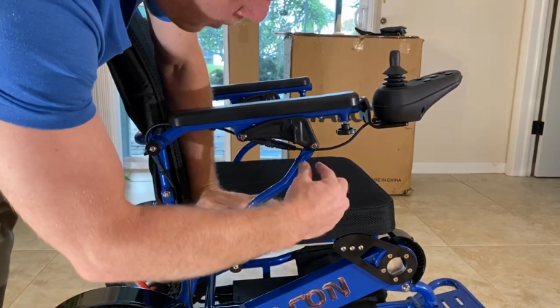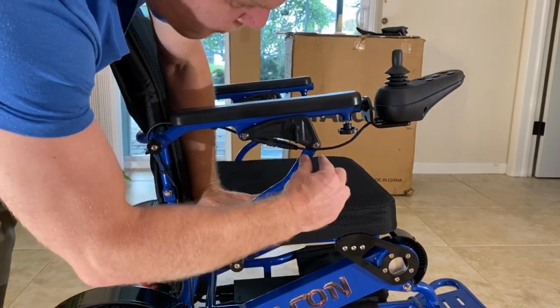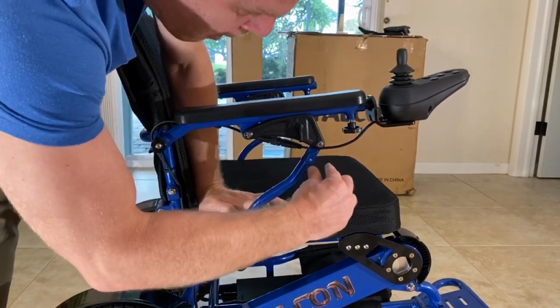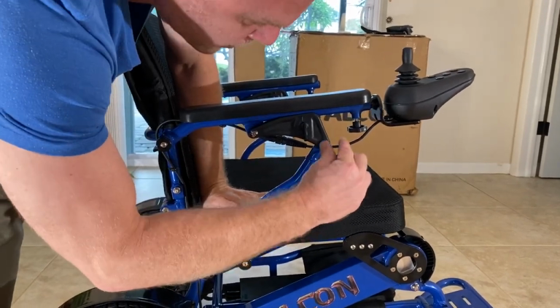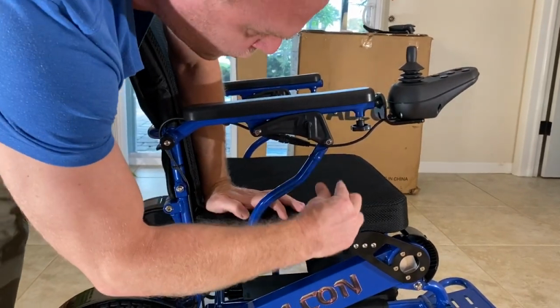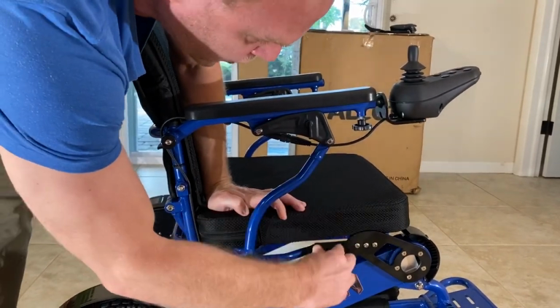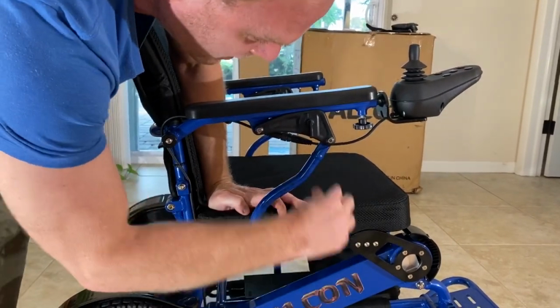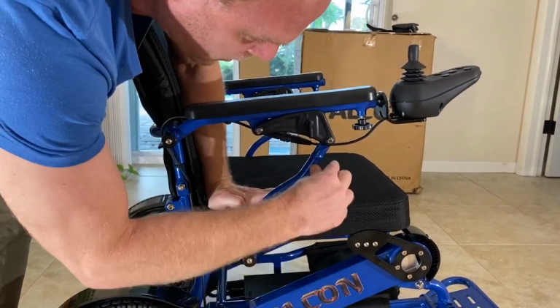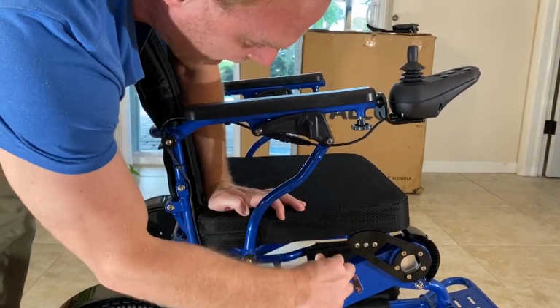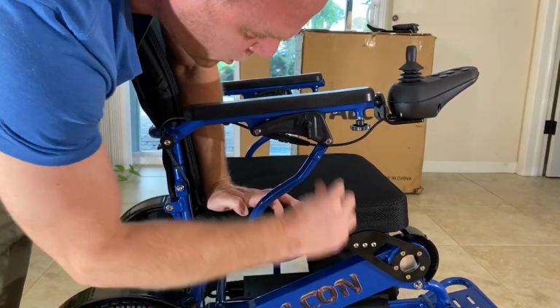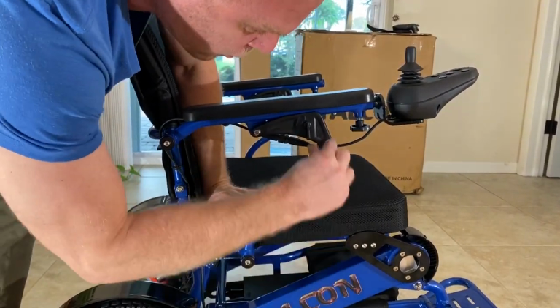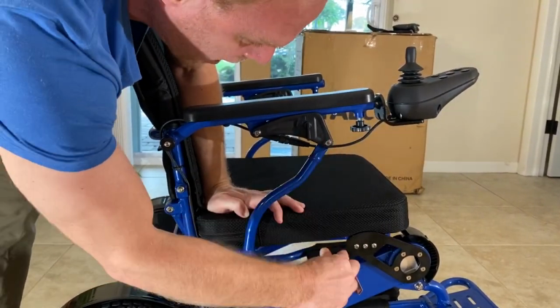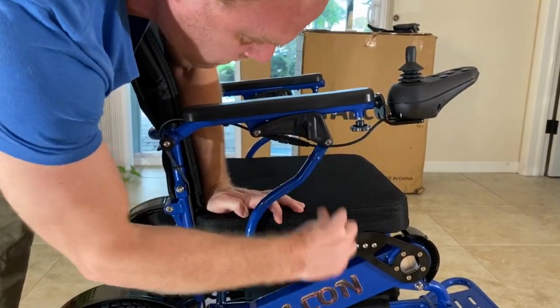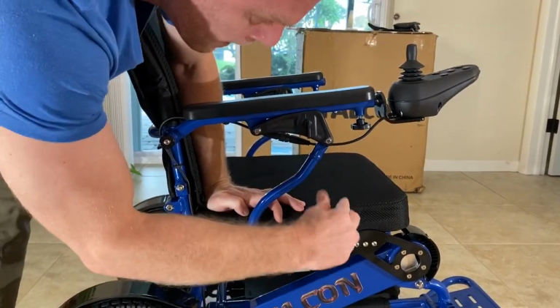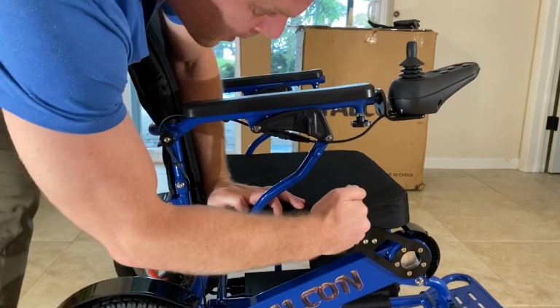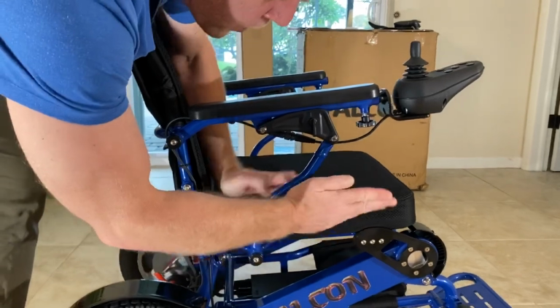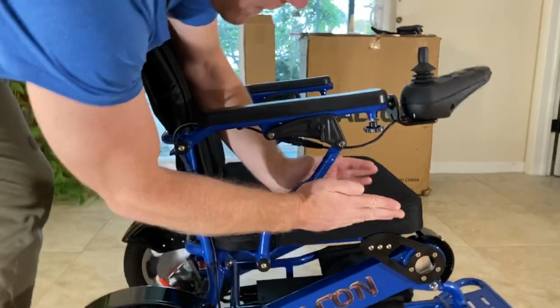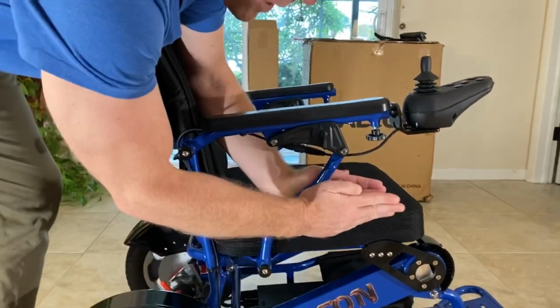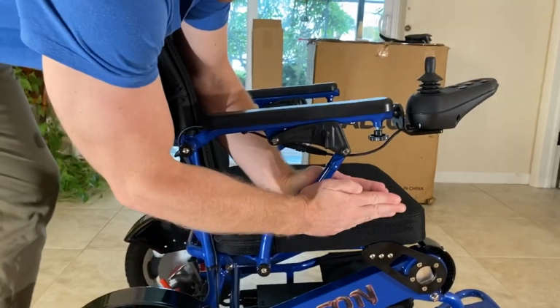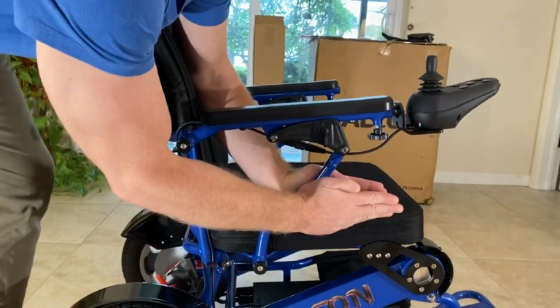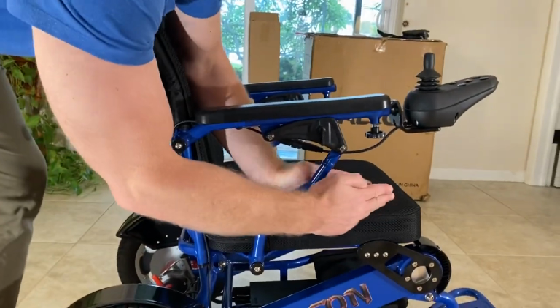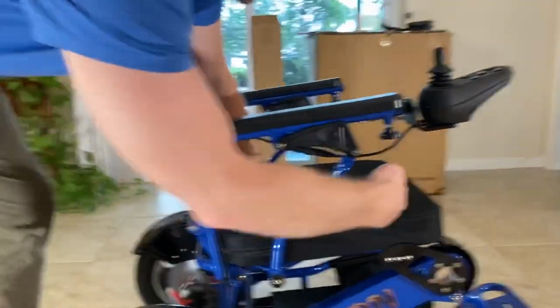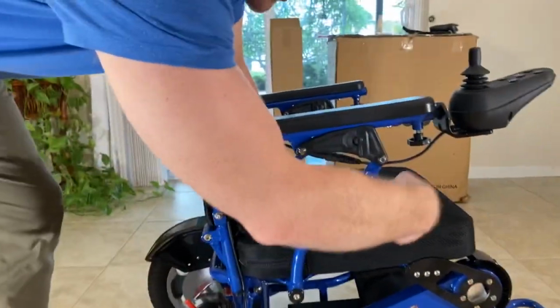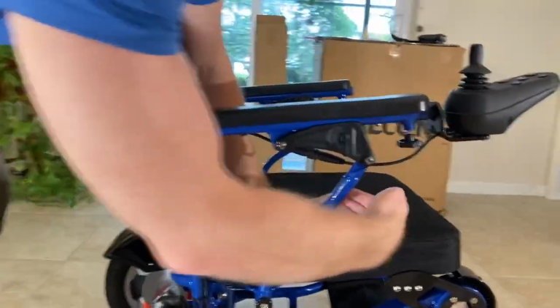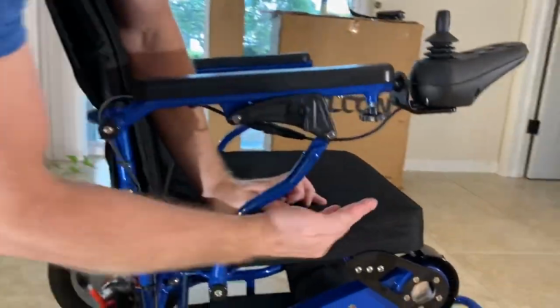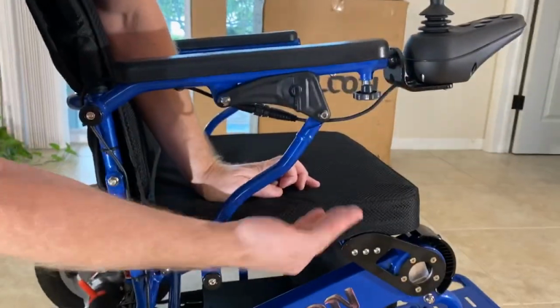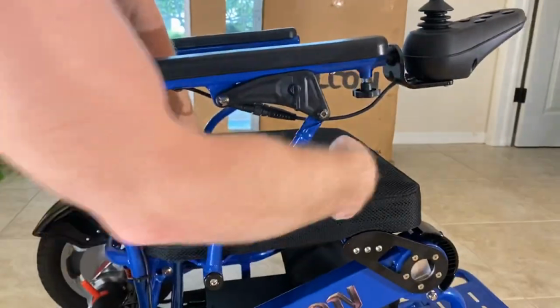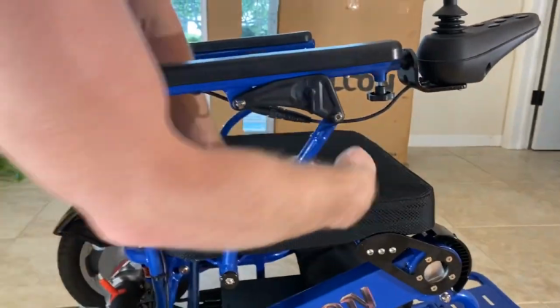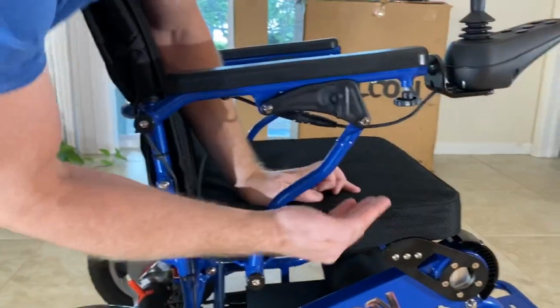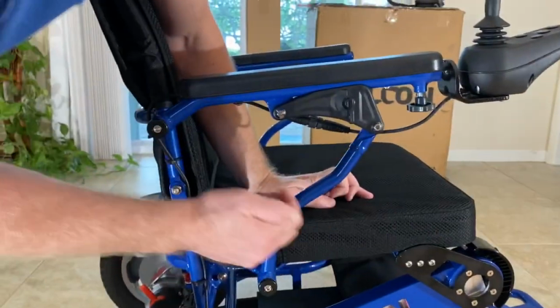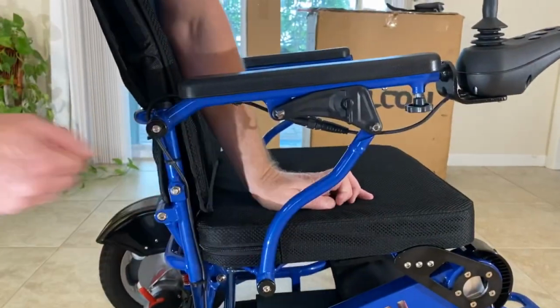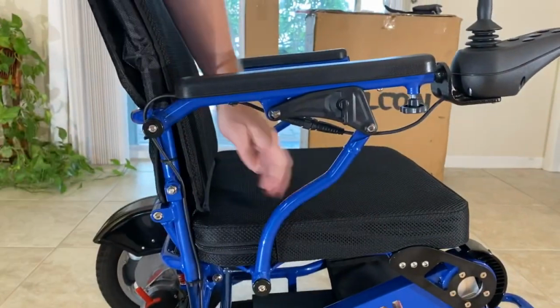We don't have a bar that's straight down attached to the frame that would keep your legs locked into the chair. This allows proper ergonomics.